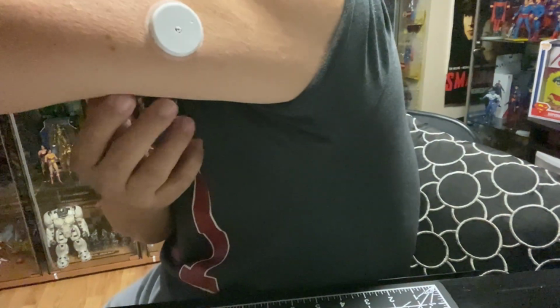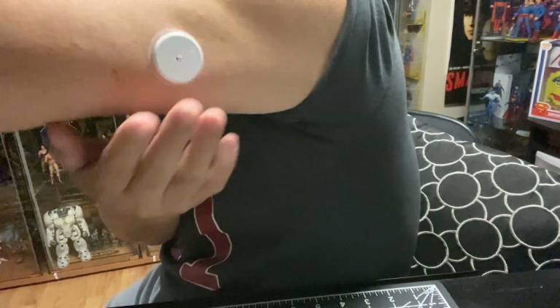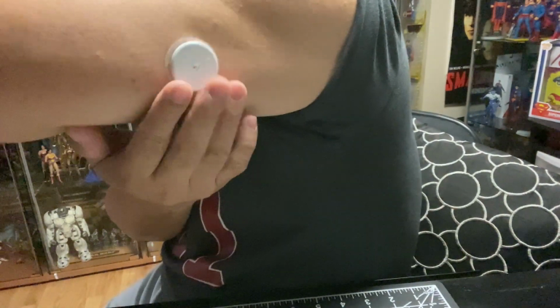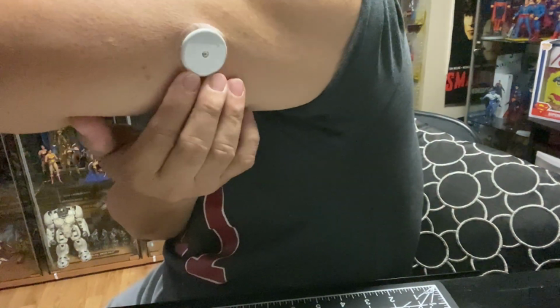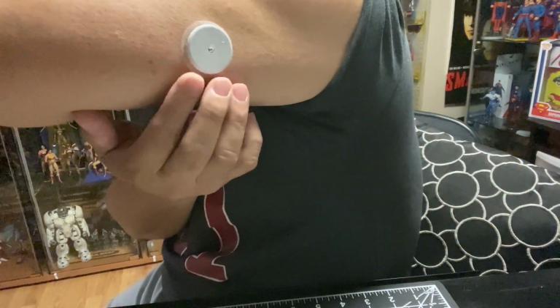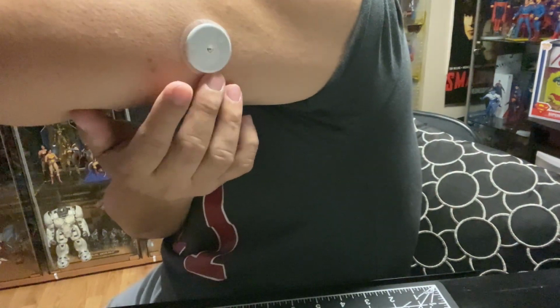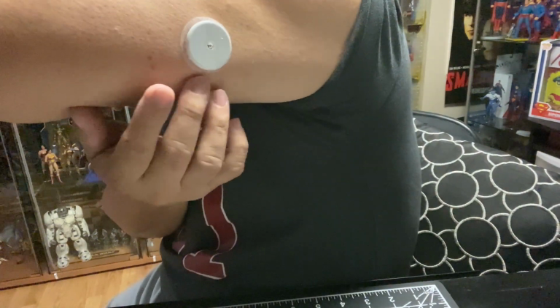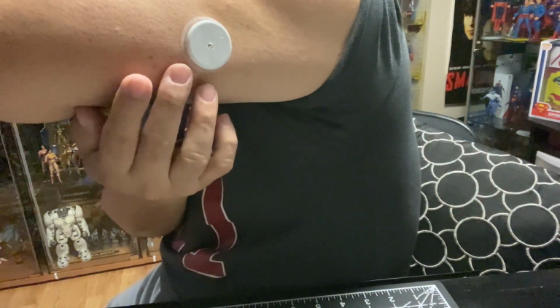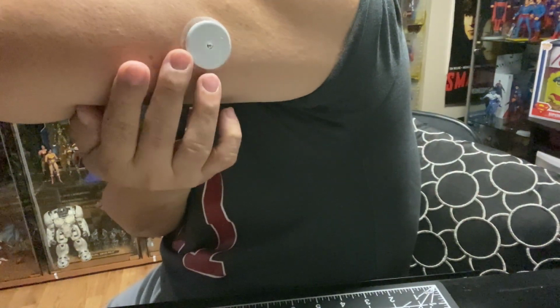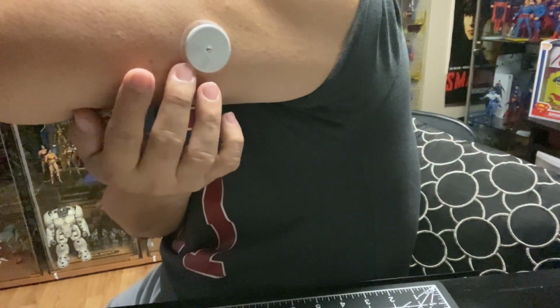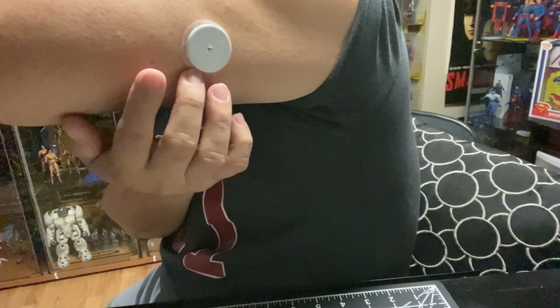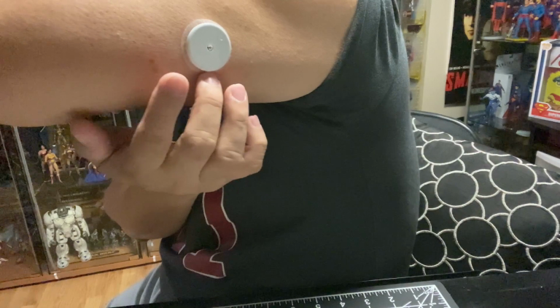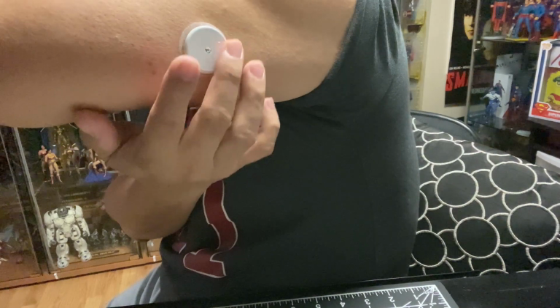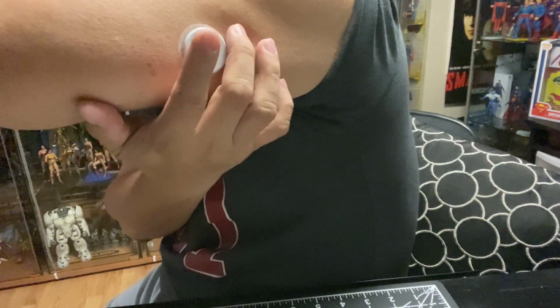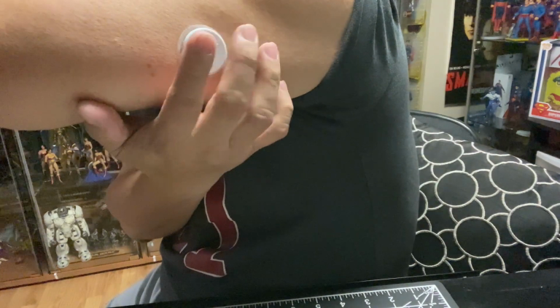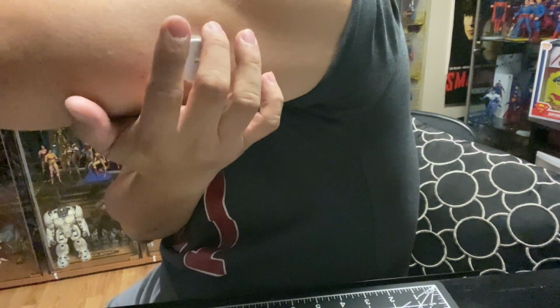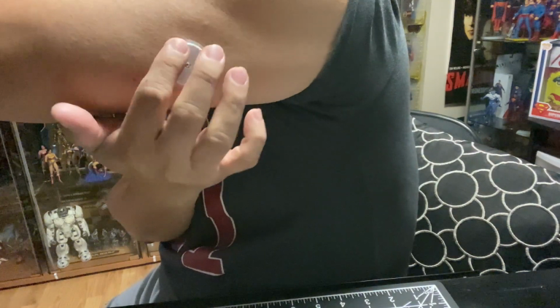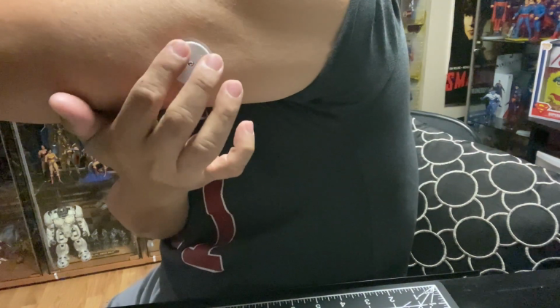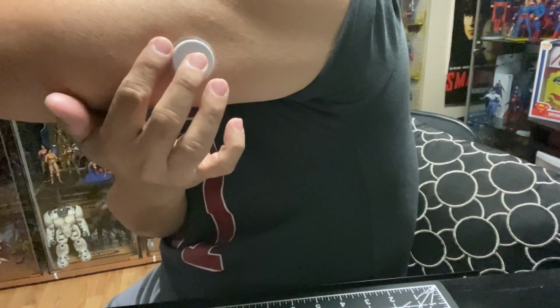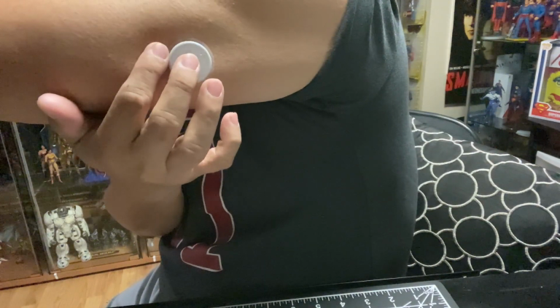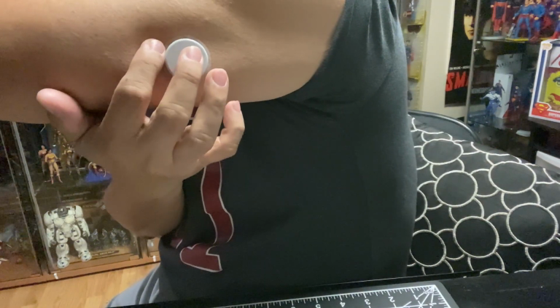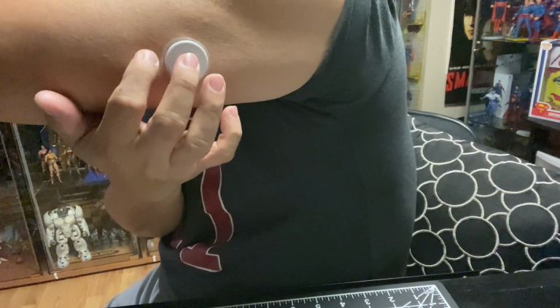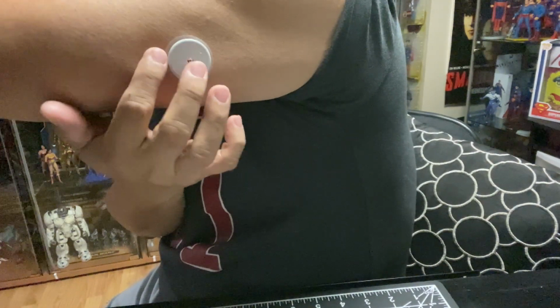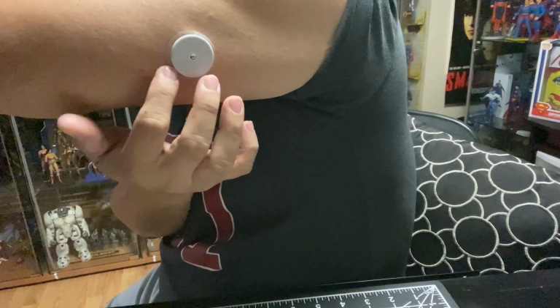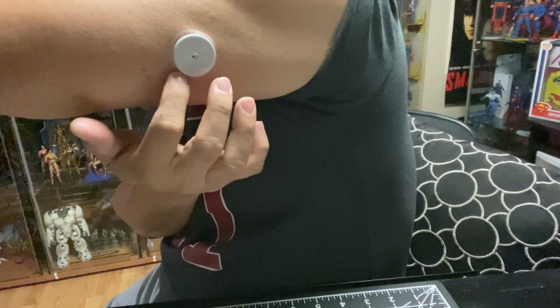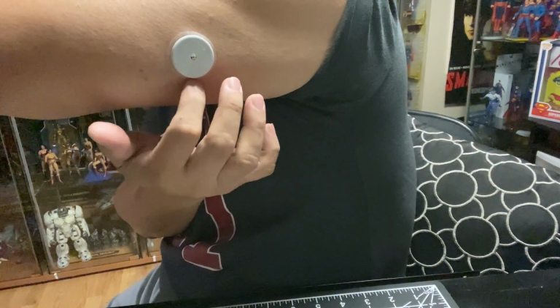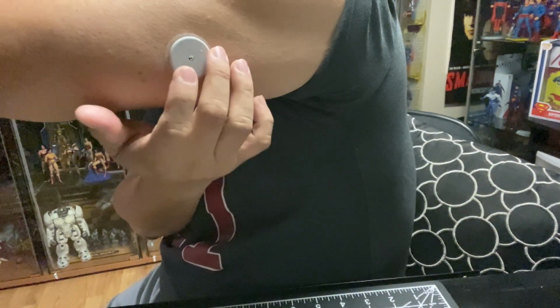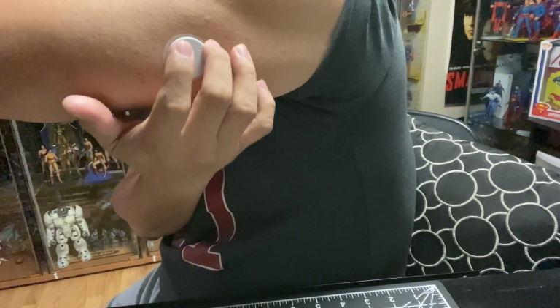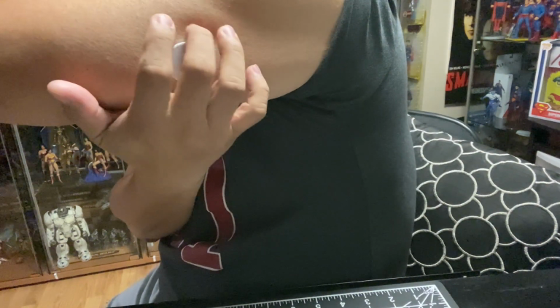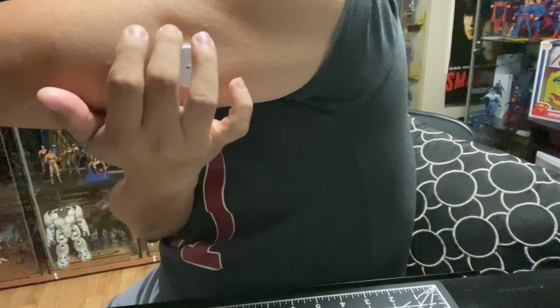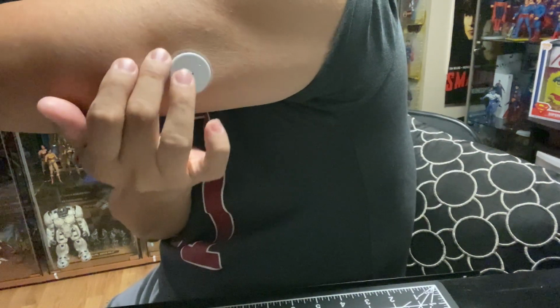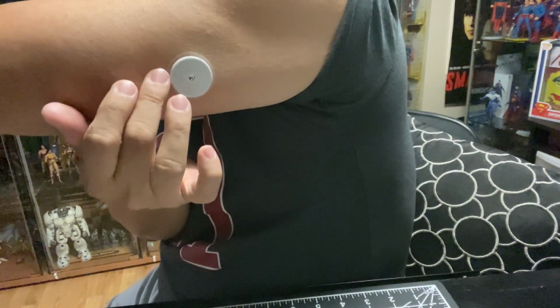Just work around the edges of the sensor and make sure the sticky part is flush to the skin.